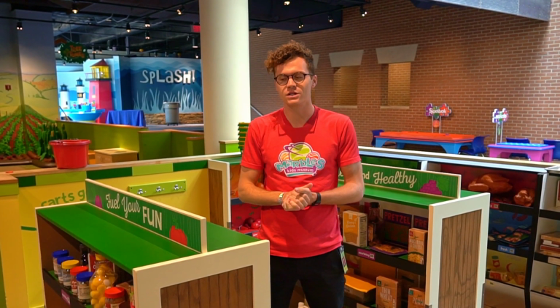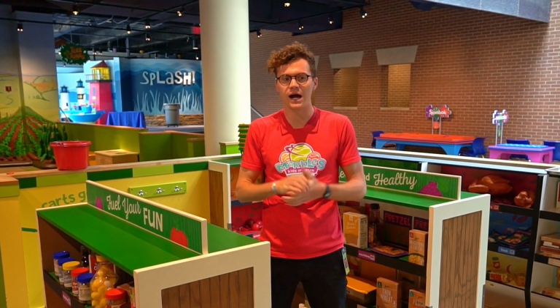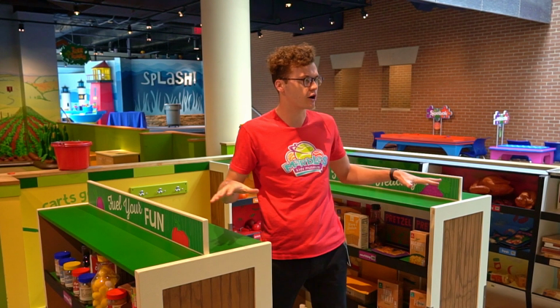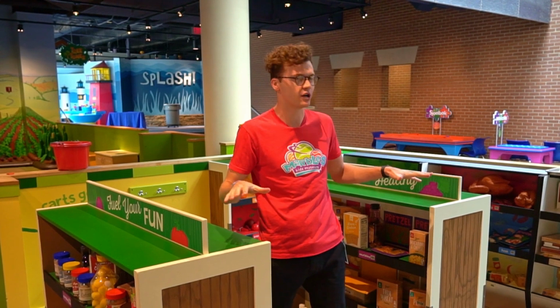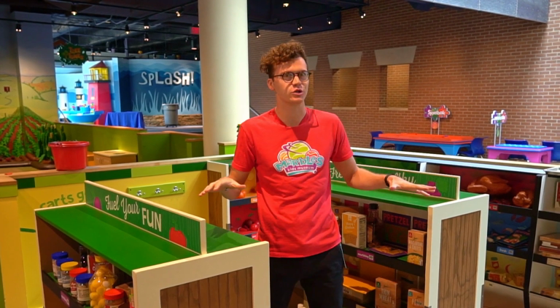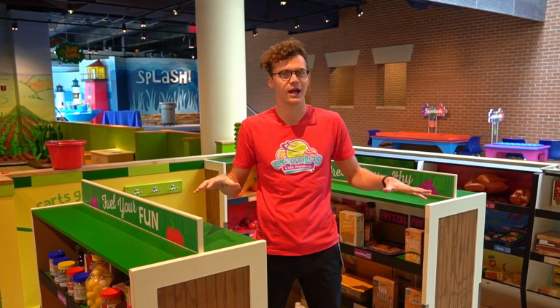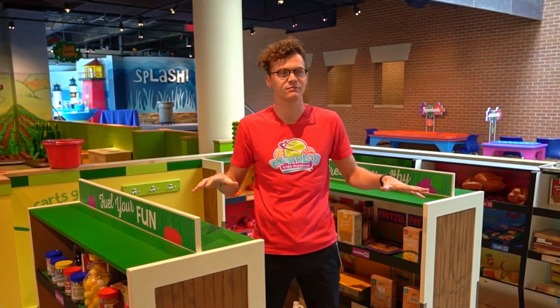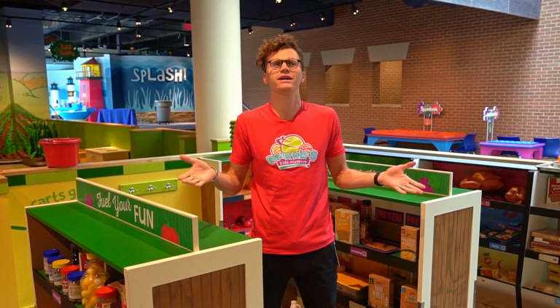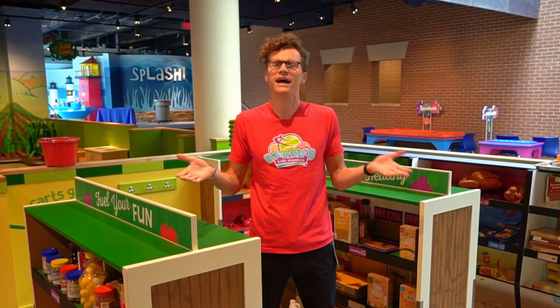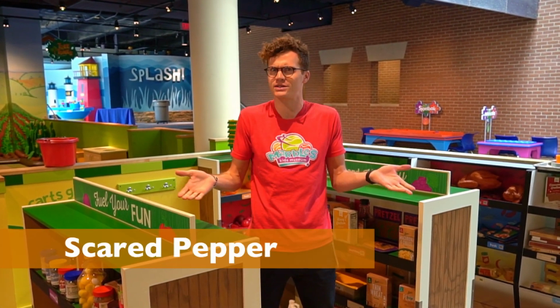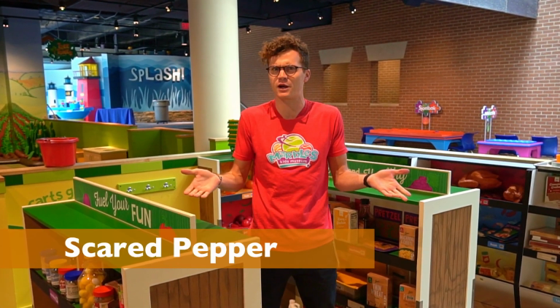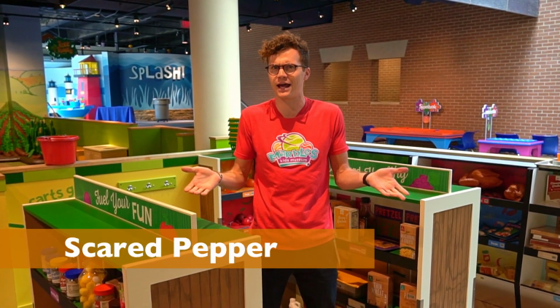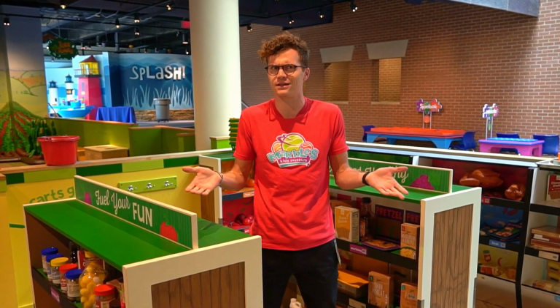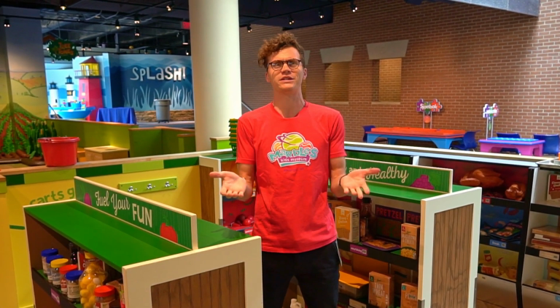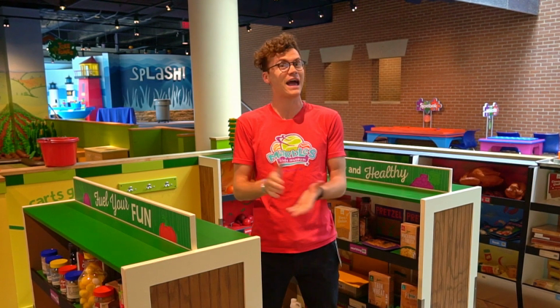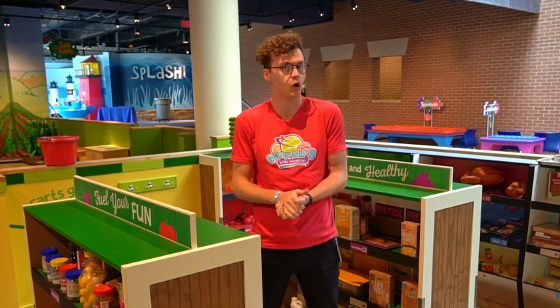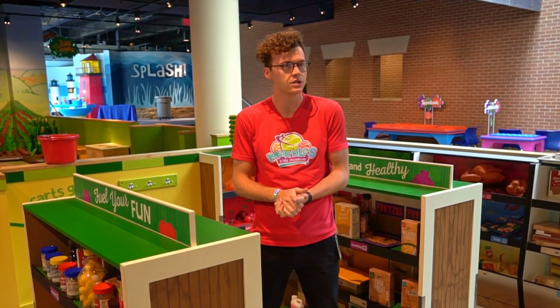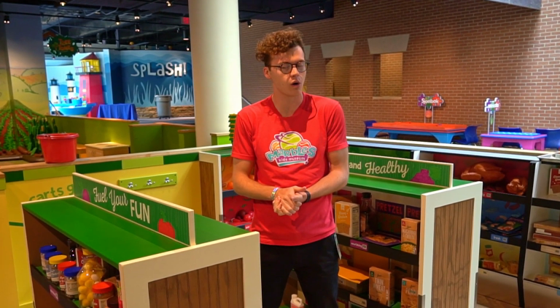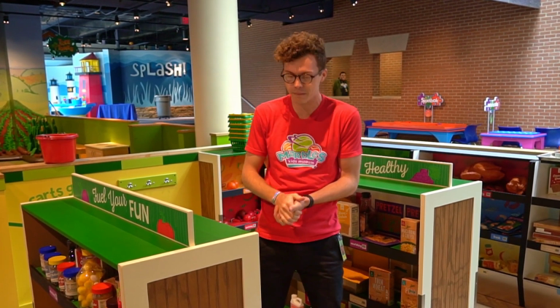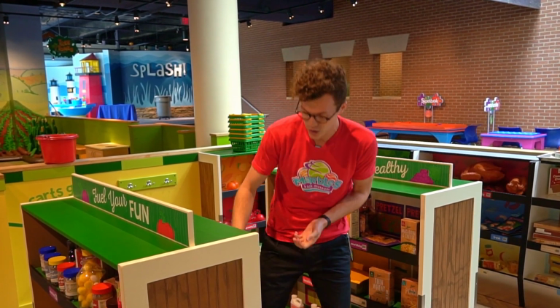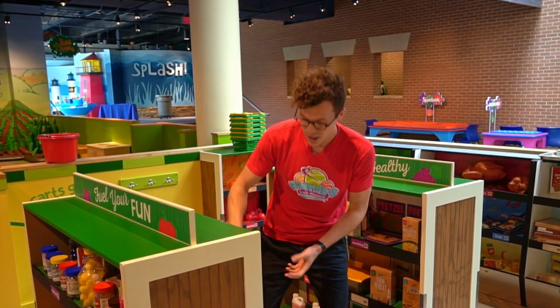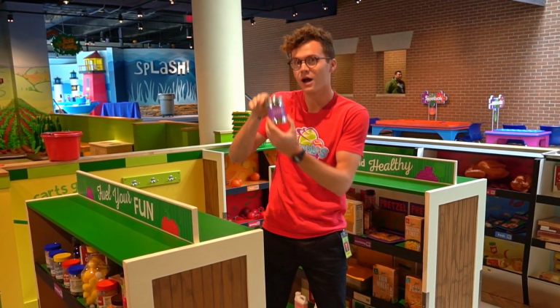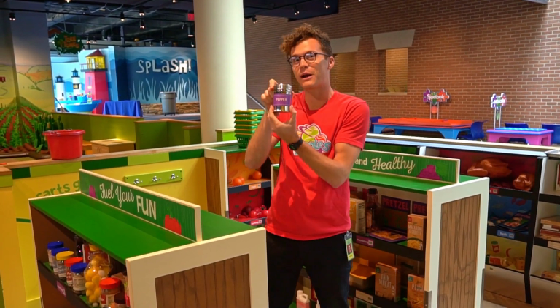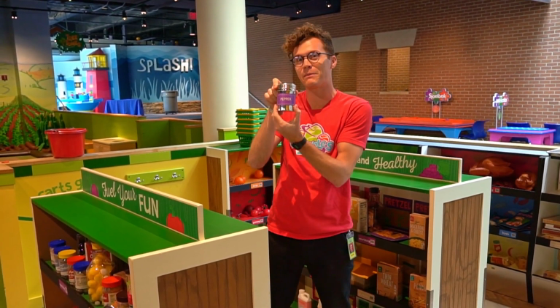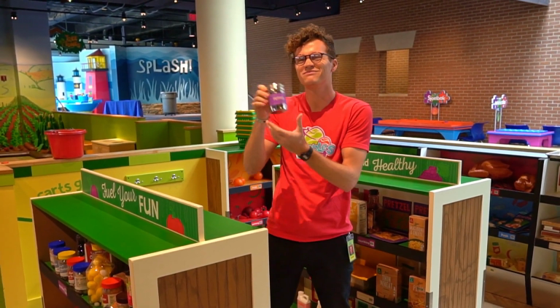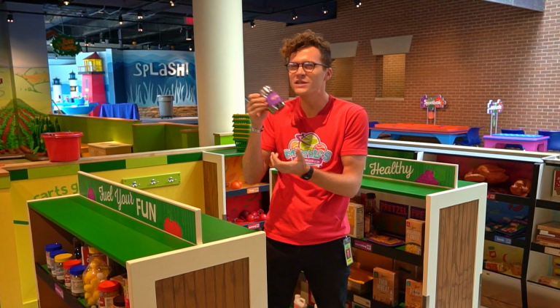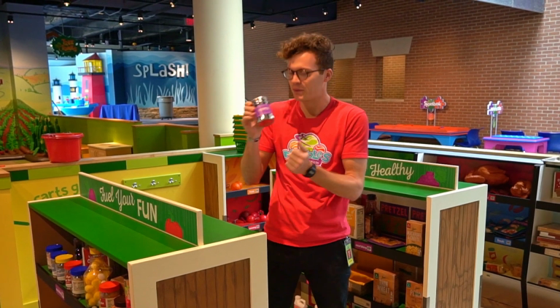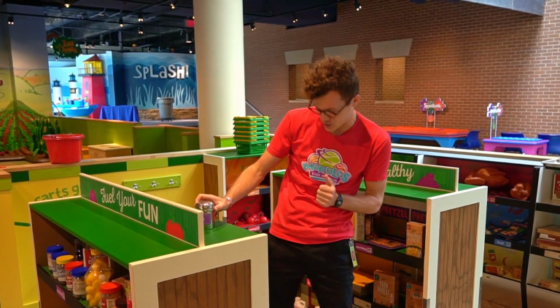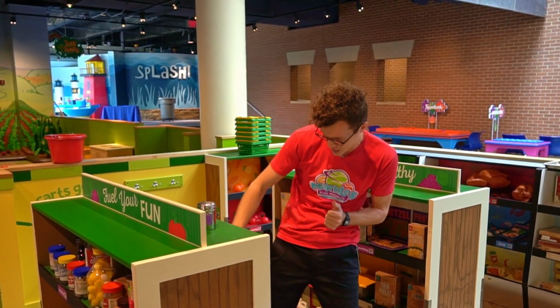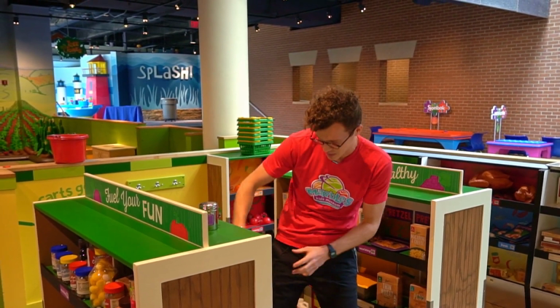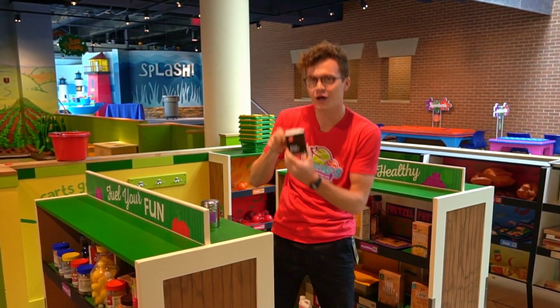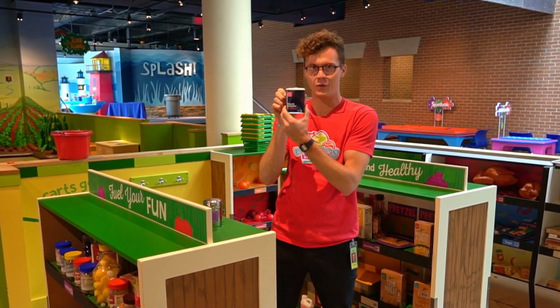I'm here in our kitchen and grocery store, and I'm thinking I'd like to do a science experiment that has a lot of materials that I have at home. So what I'm gonna do — I'm gonna grab some pepper. This is one of our play peppers, so I might grab a real one.